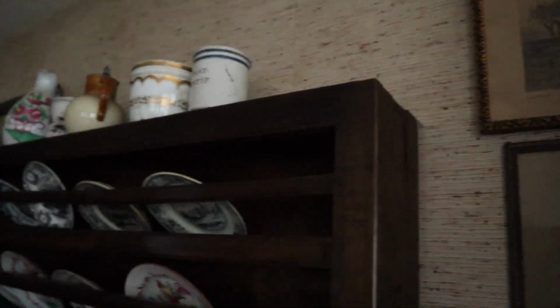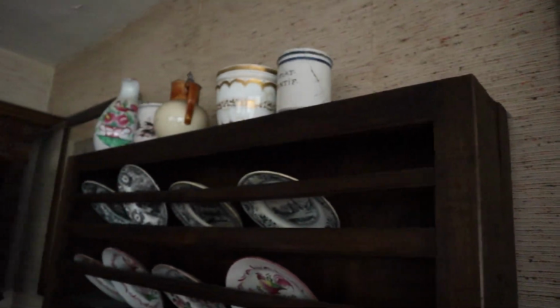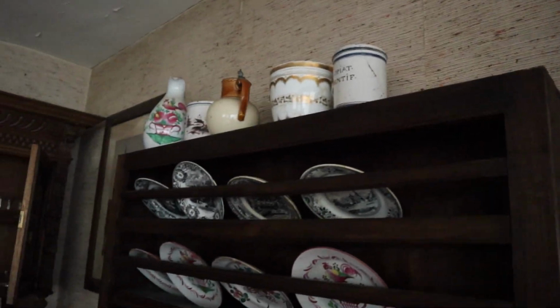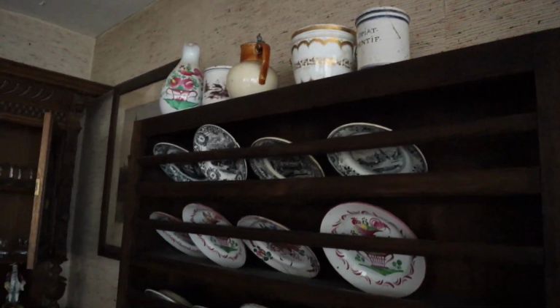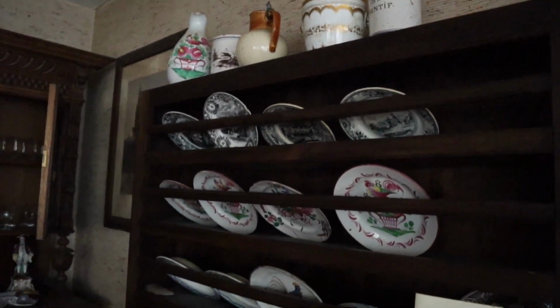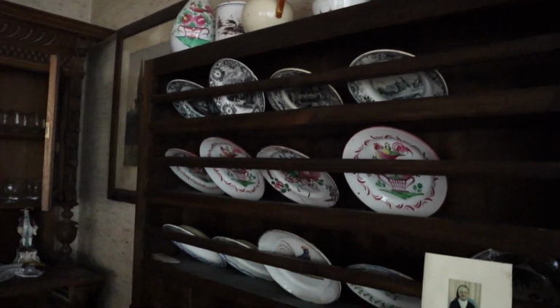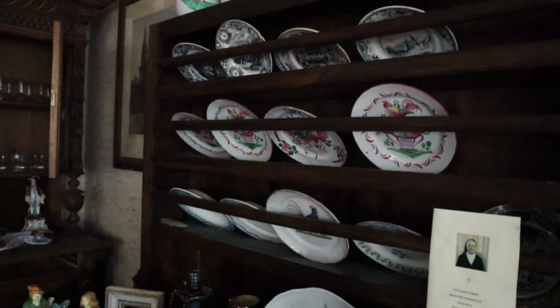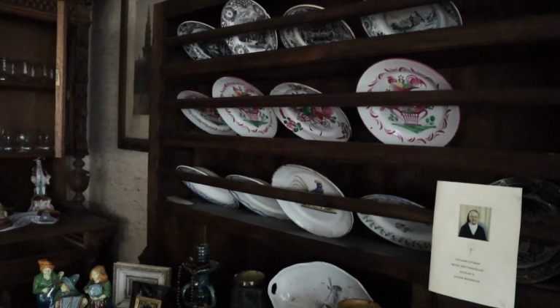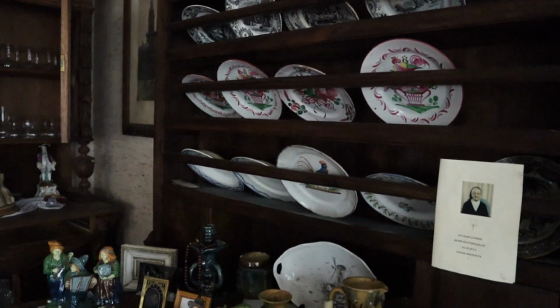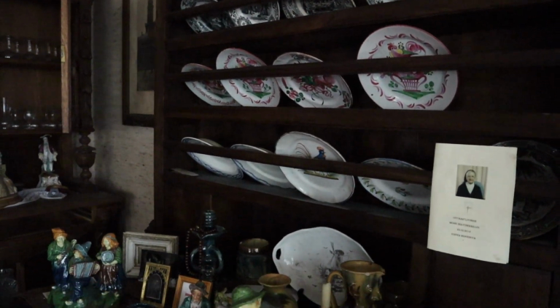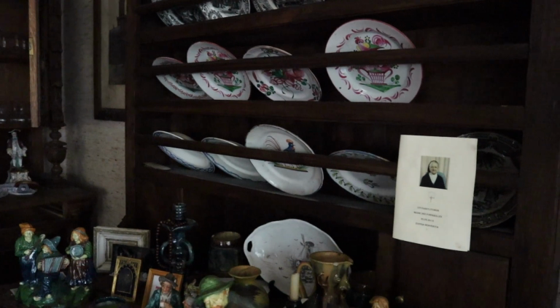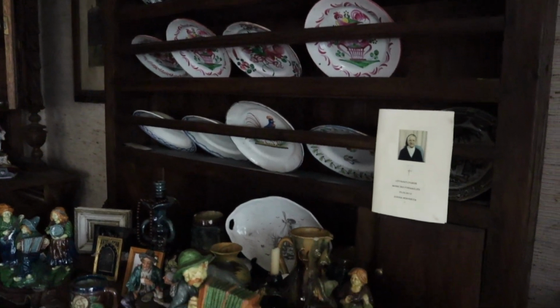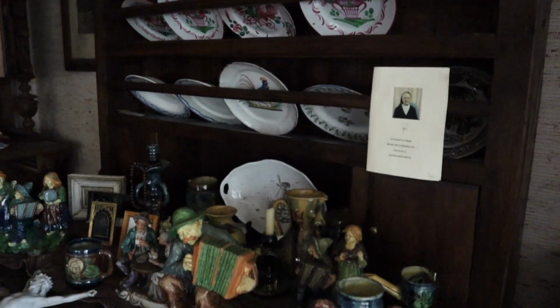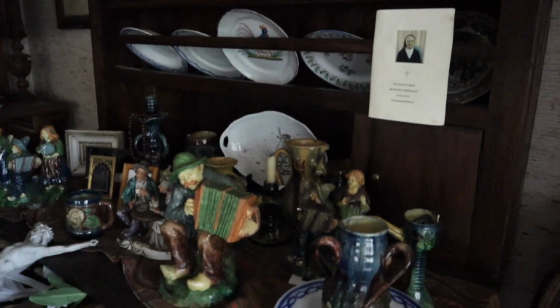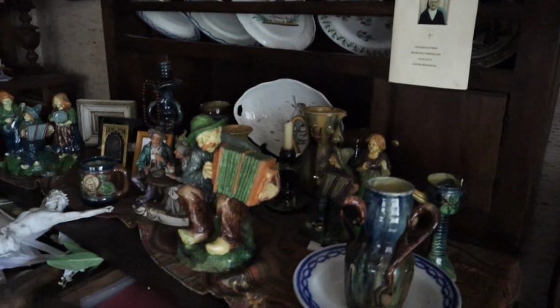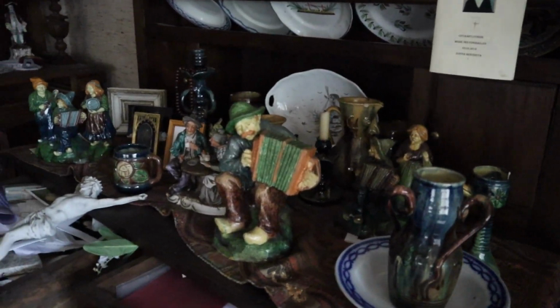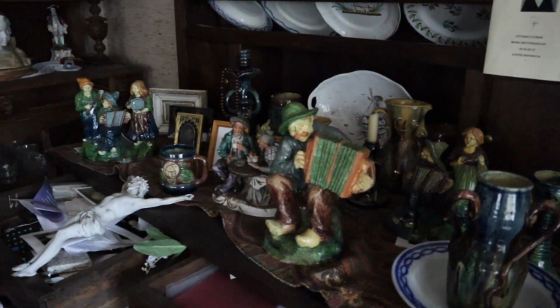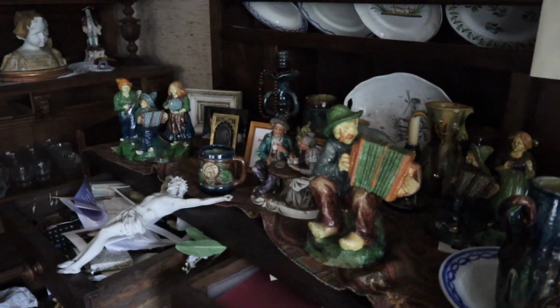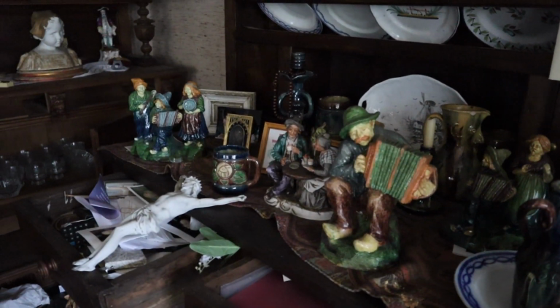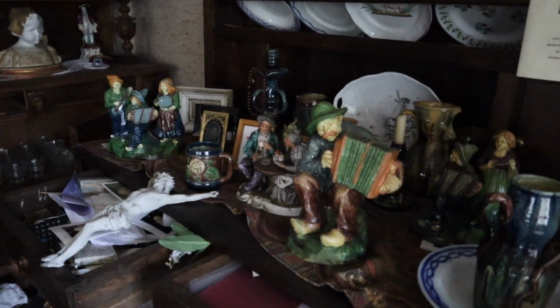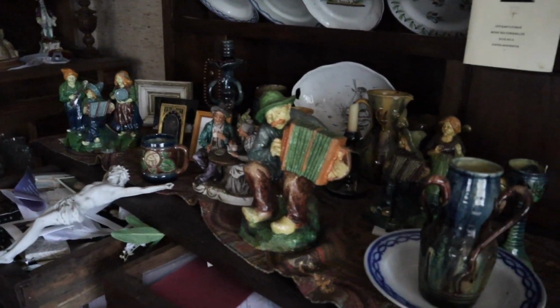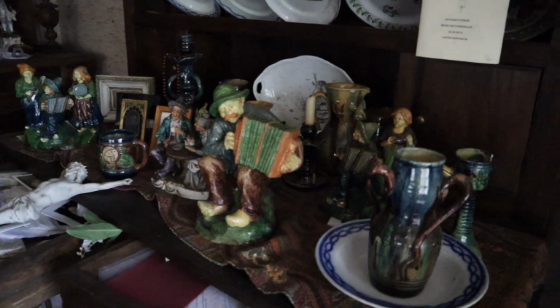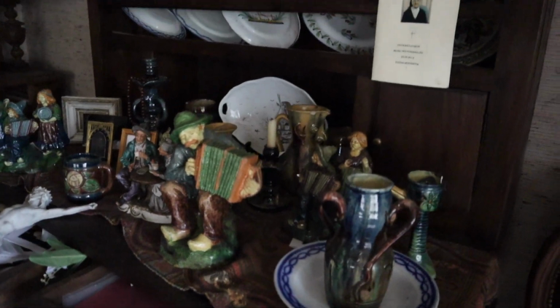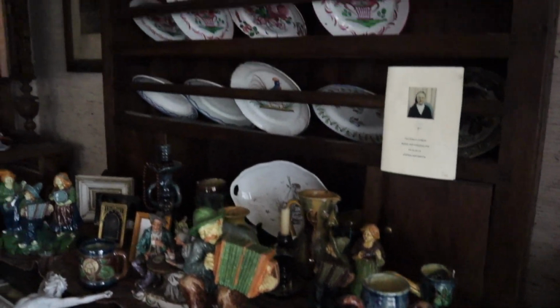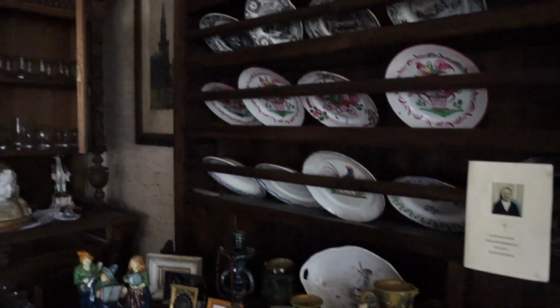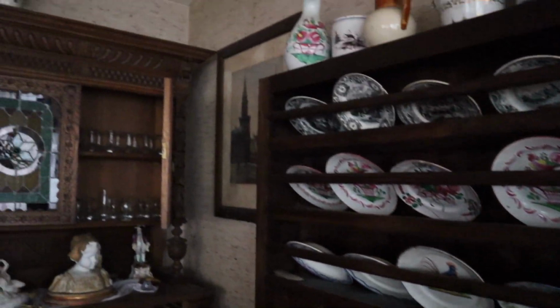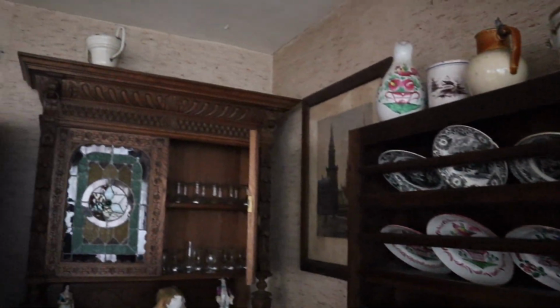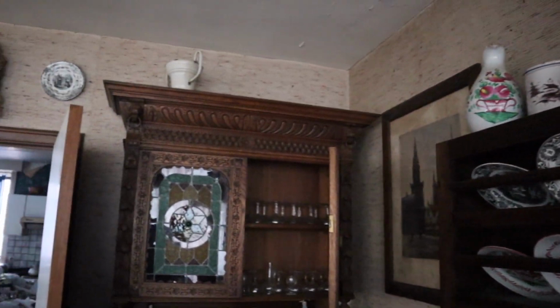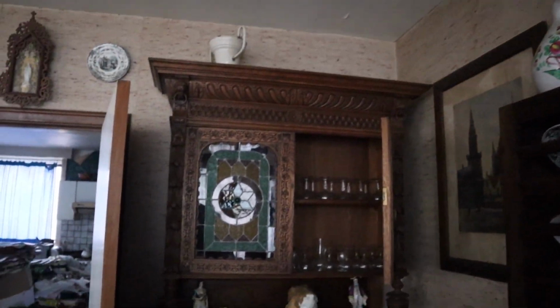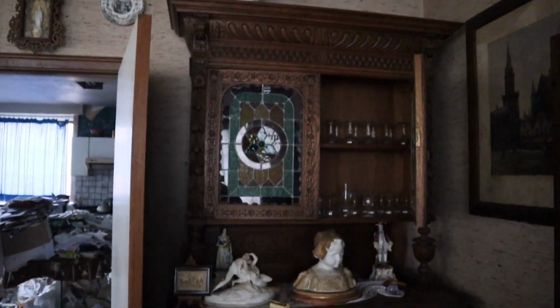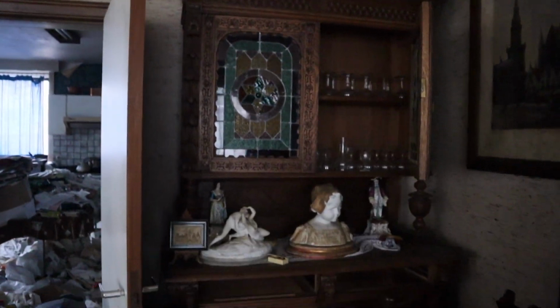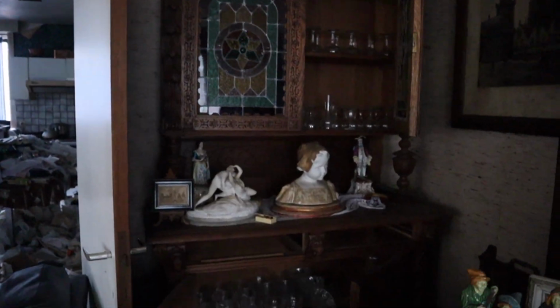Check this closet here with all the many different plates. It's crazy.